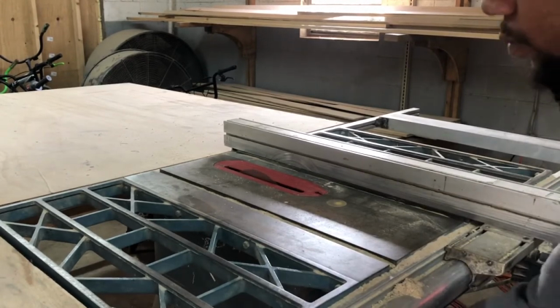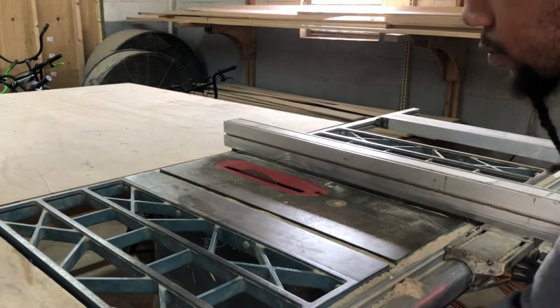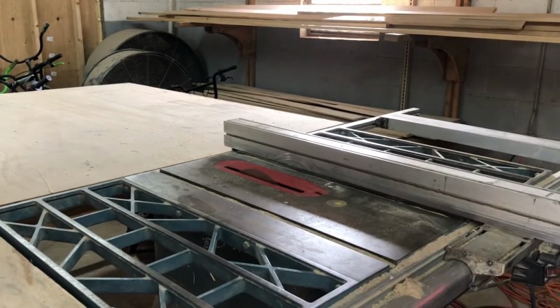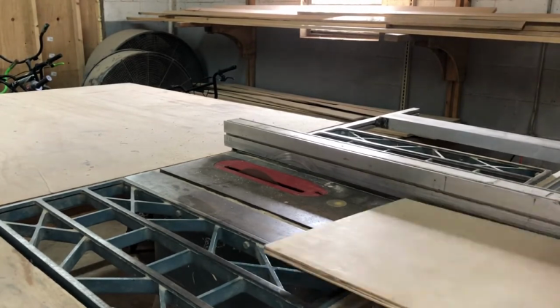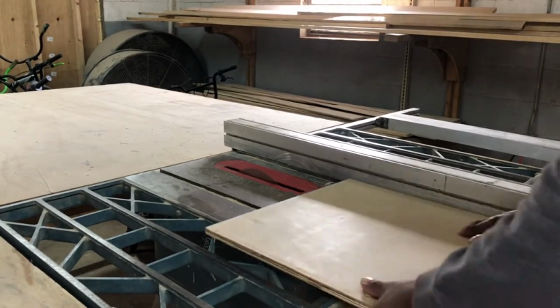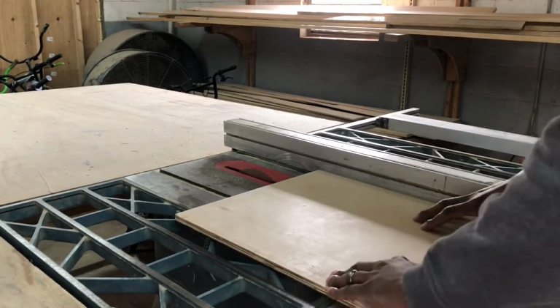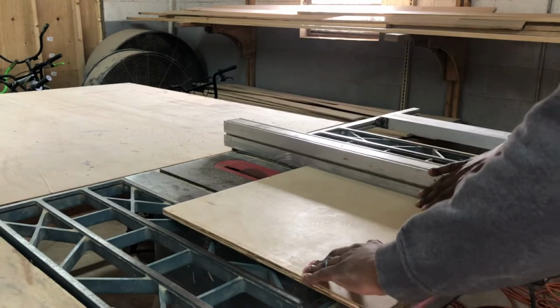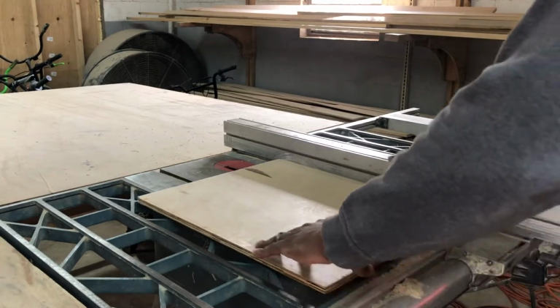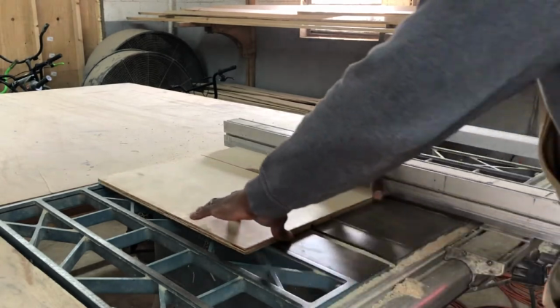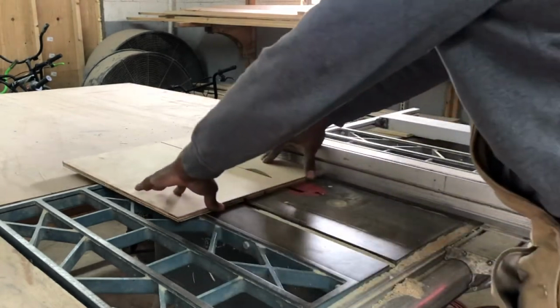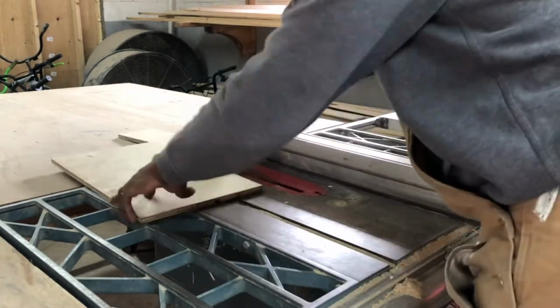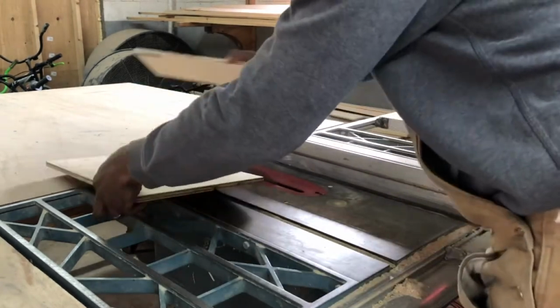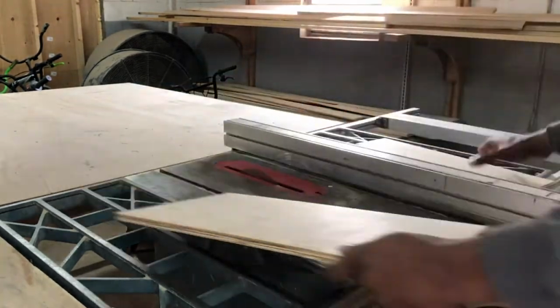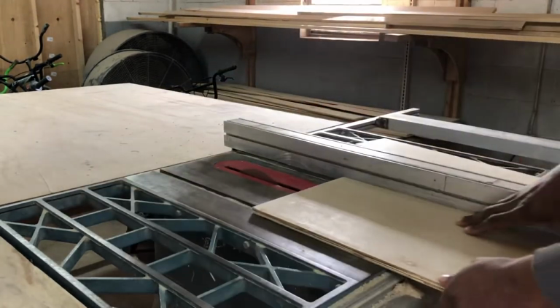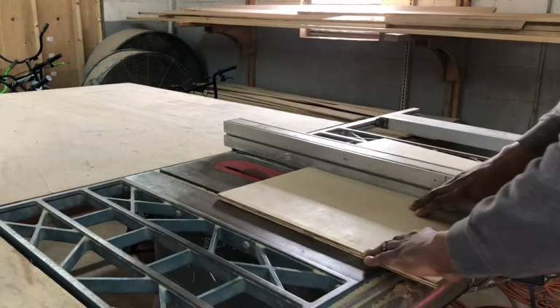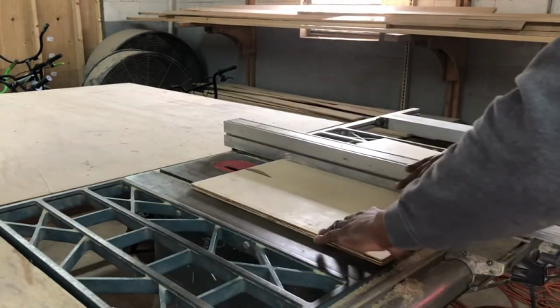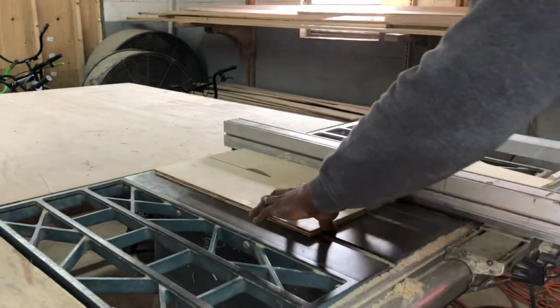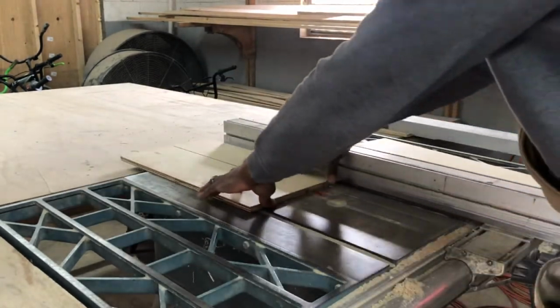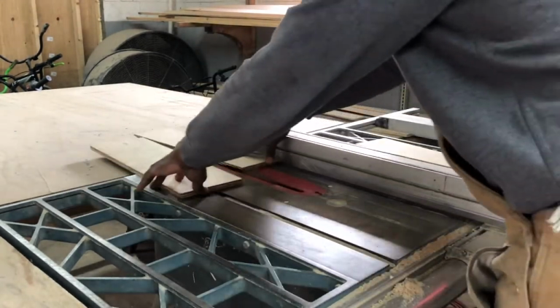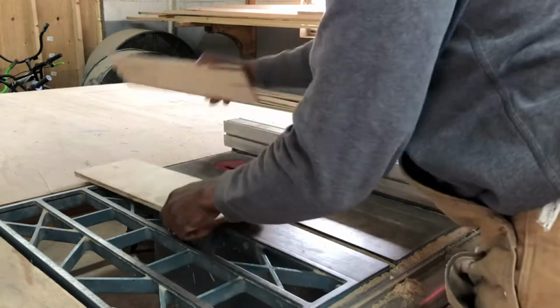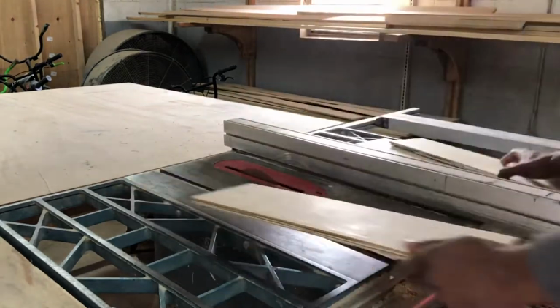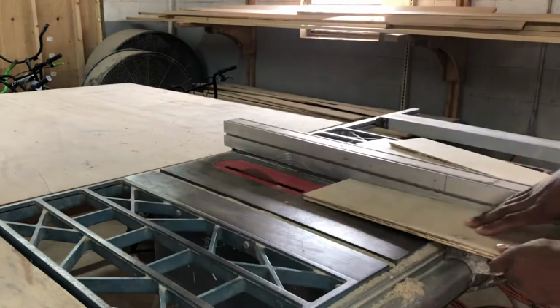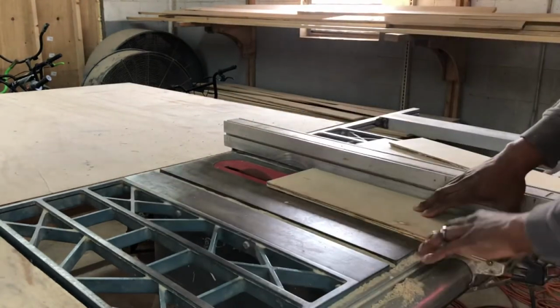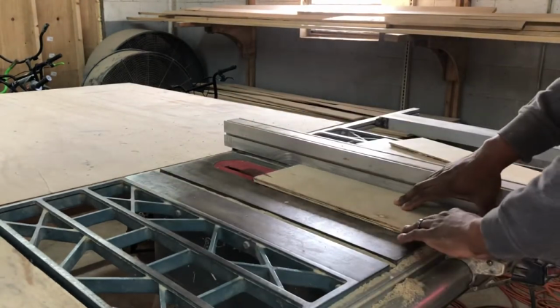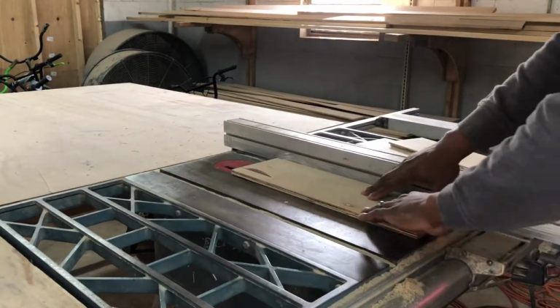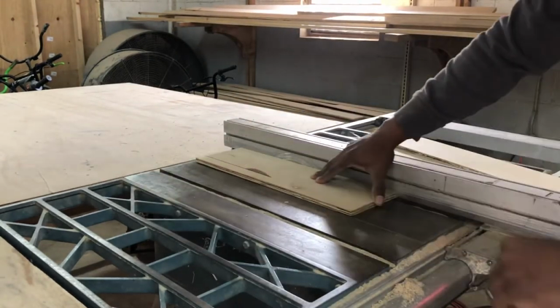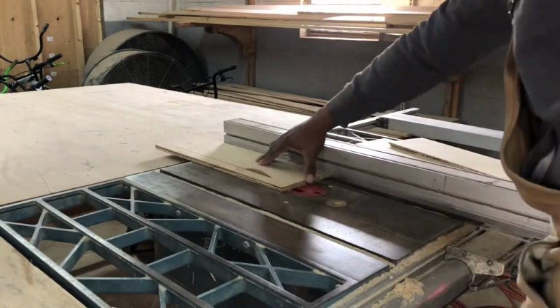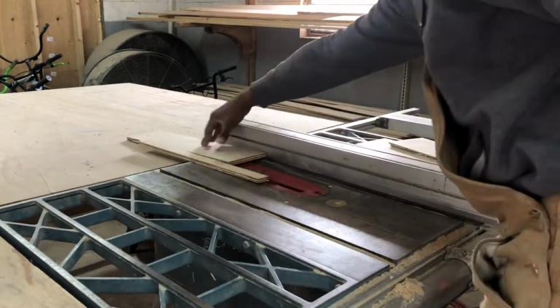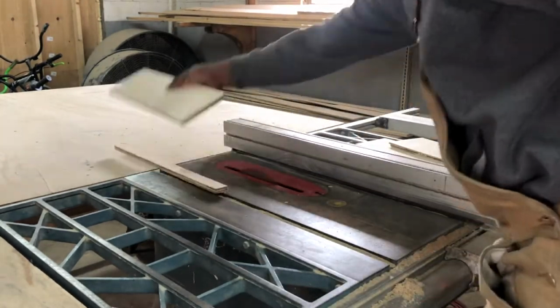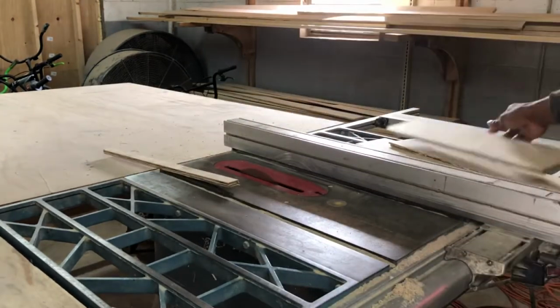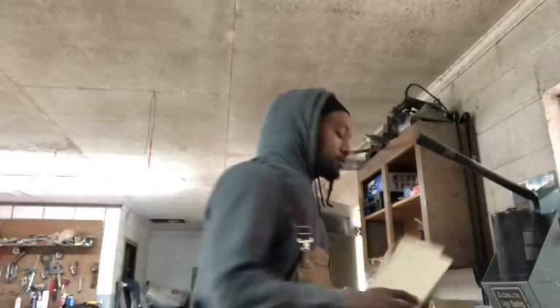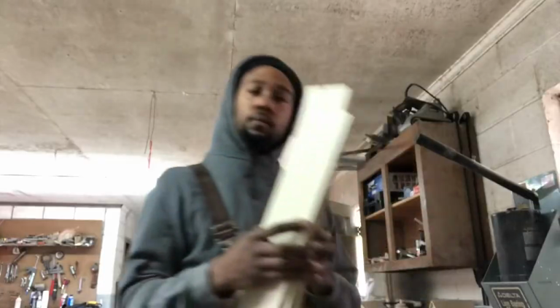What you're going to need to do is cut yourself up a few boards like this. I don't know if you got a table saw — really don't care if you do or don't, that ain't my business. Cut yourself up a few pieces like that, like four or five, something in that number.